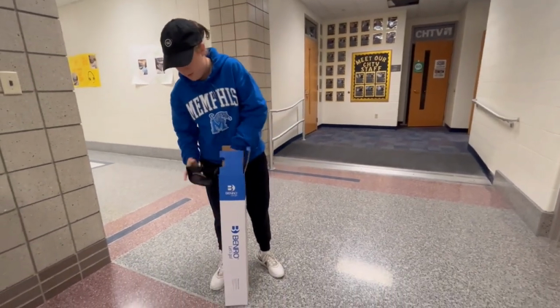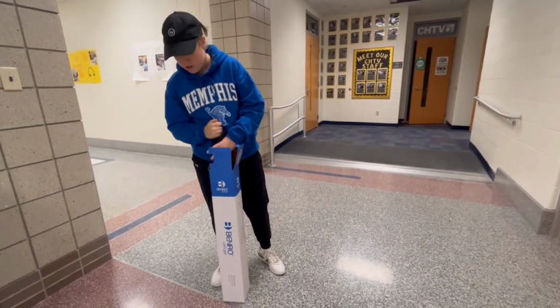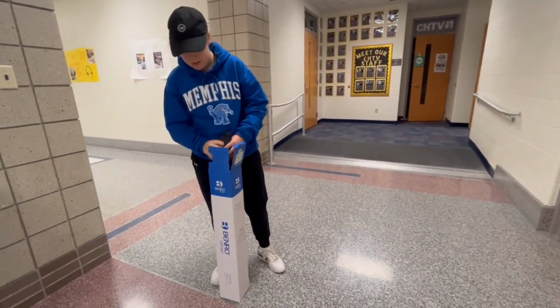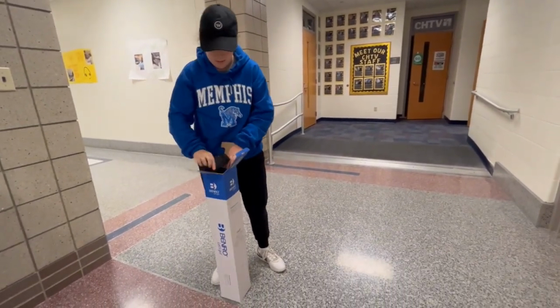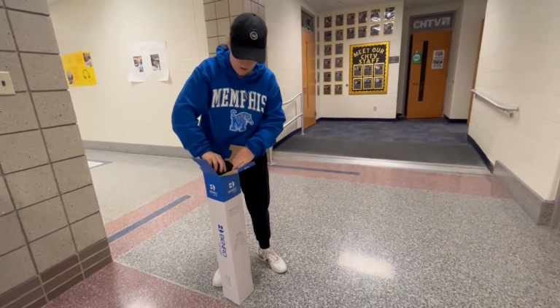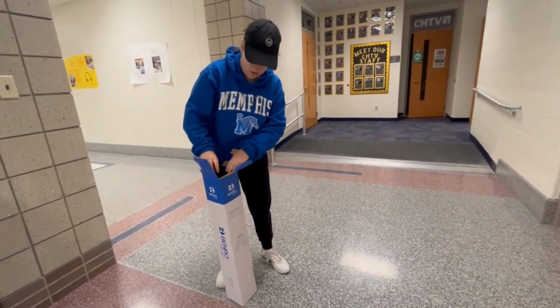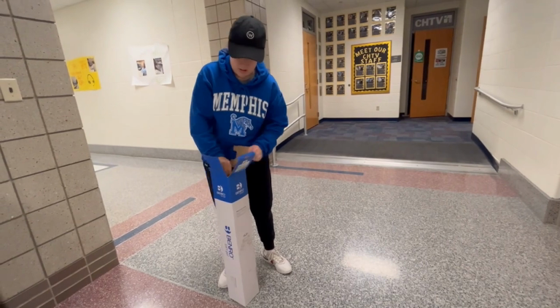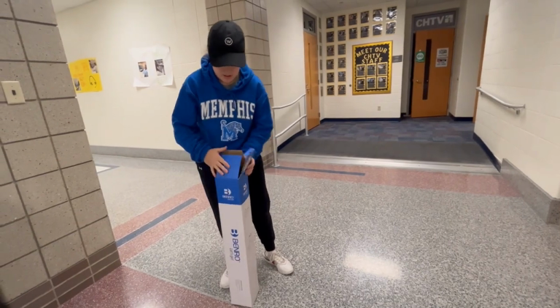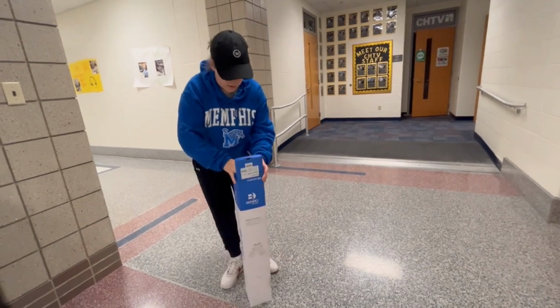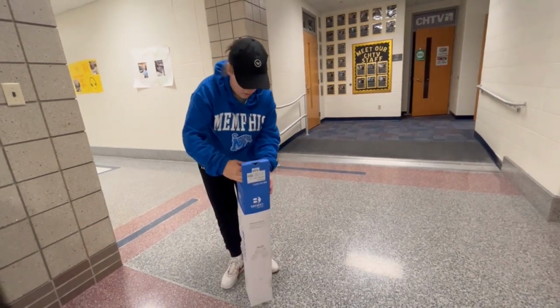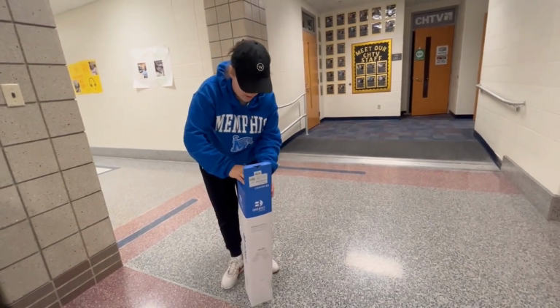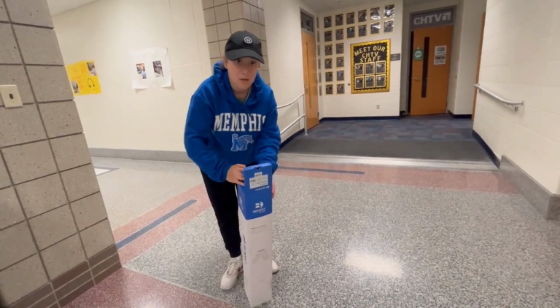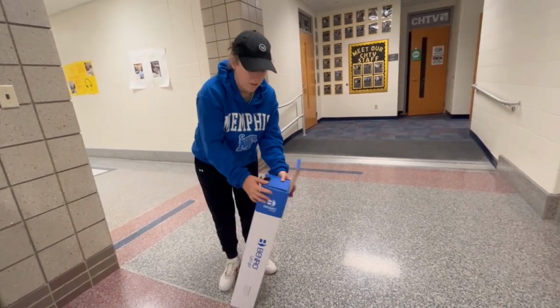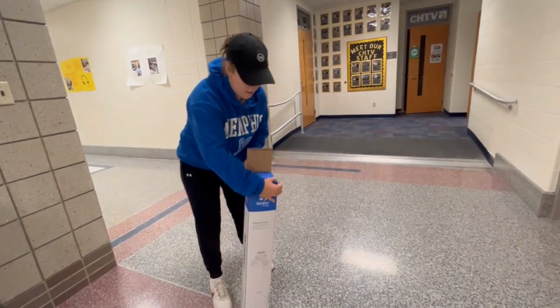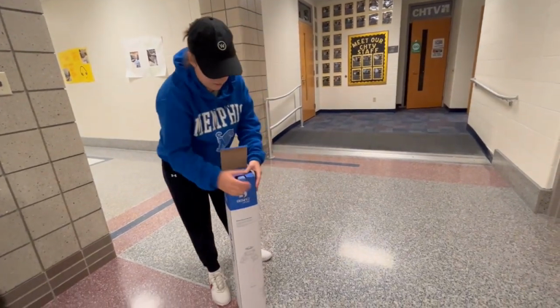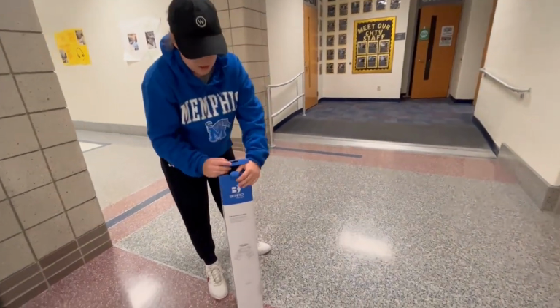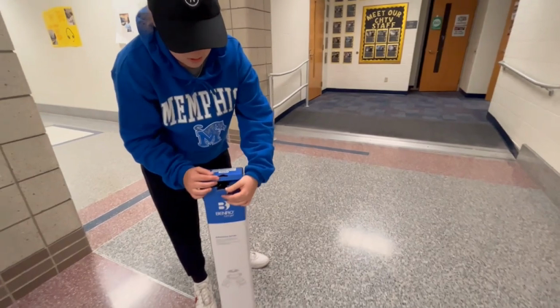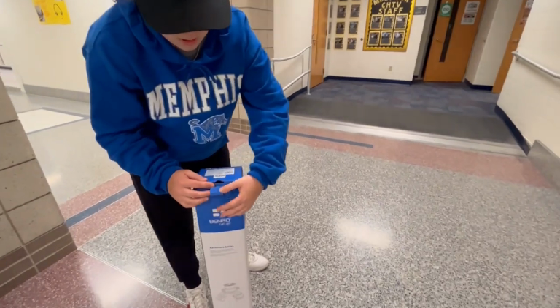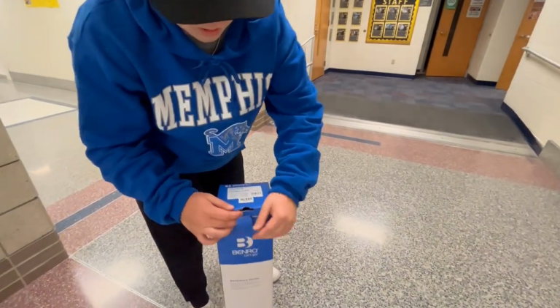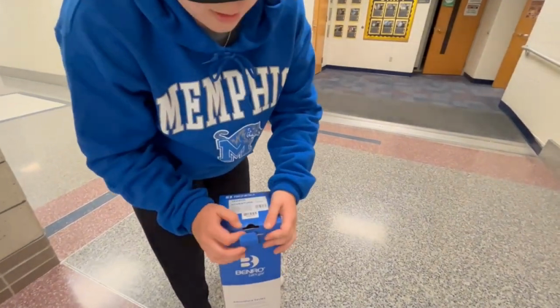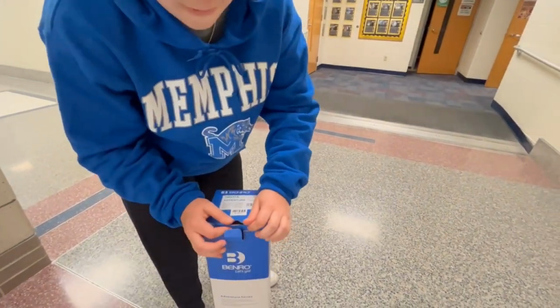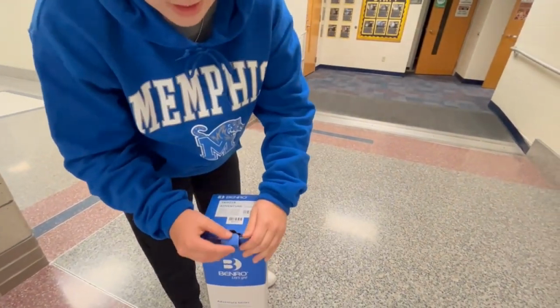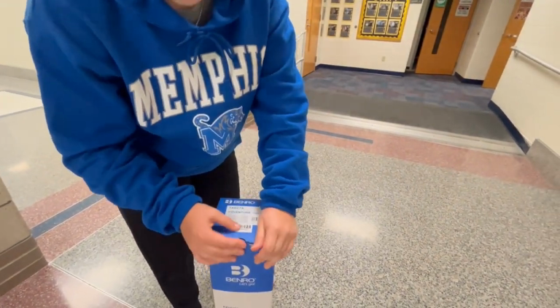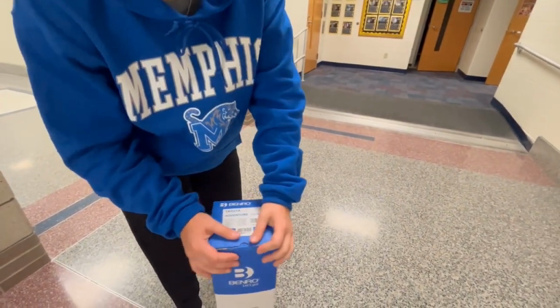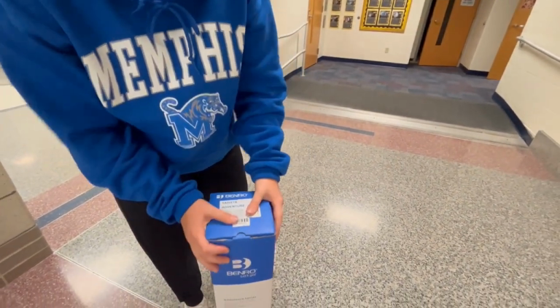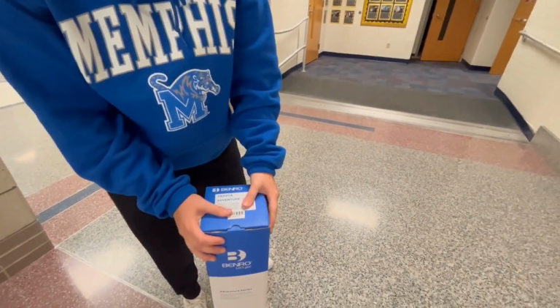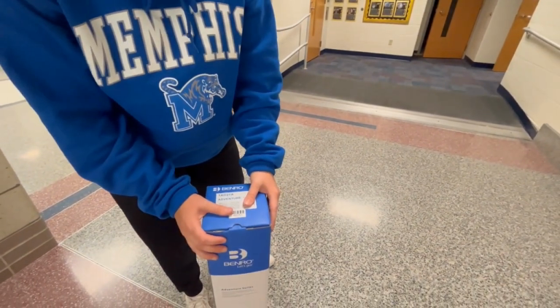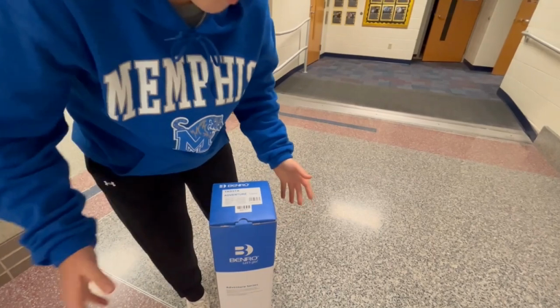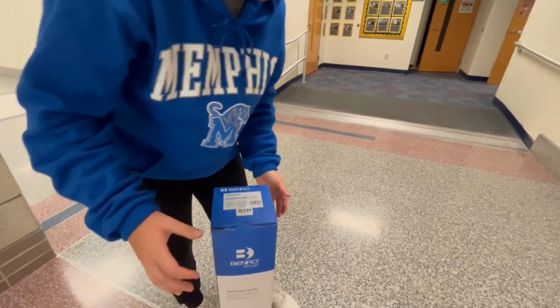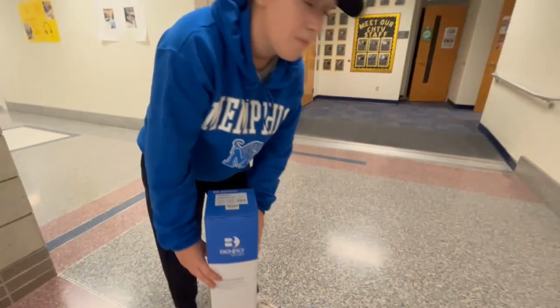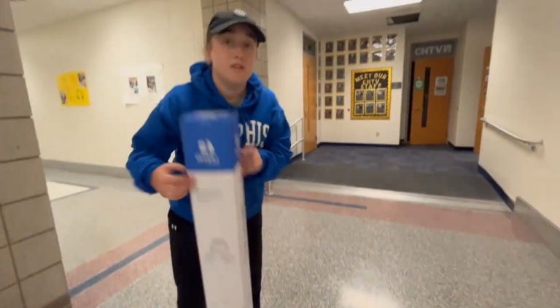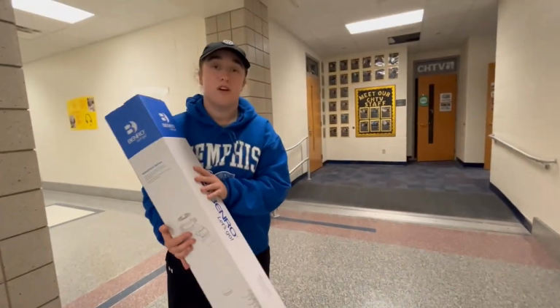It should go right in there. Make sure it's all tucked in there nice, and you're going to close it exactly the way you found it, kind of latching it up. Put it in there, make sure that it's closed — that way it won't break — and we'll take it back to where it's supposed to go.